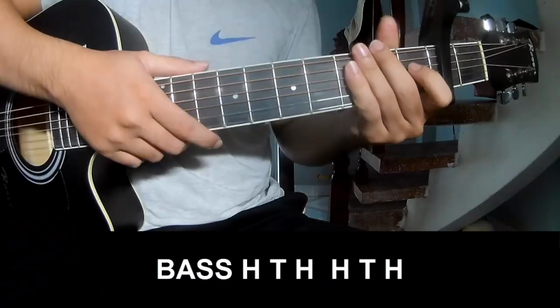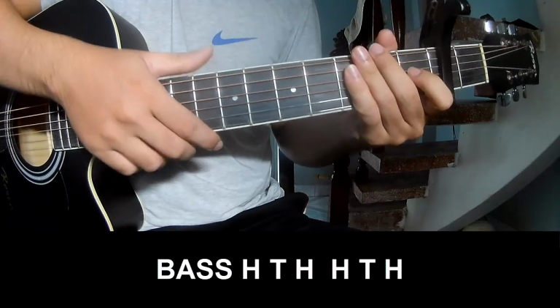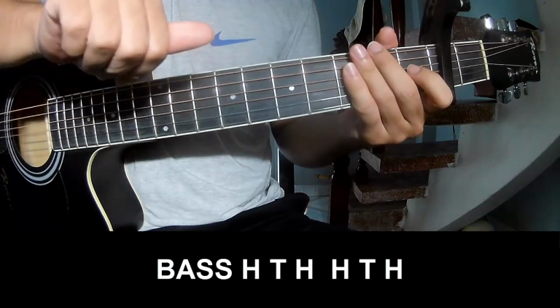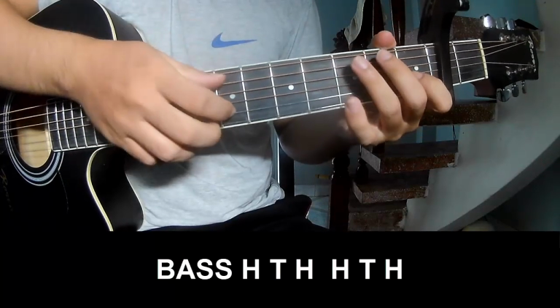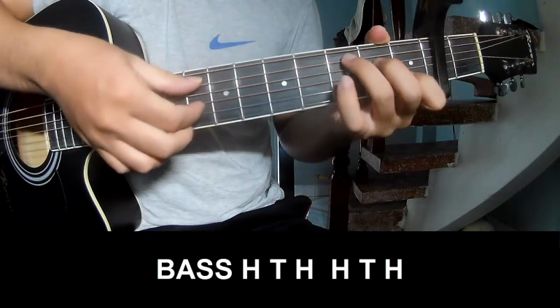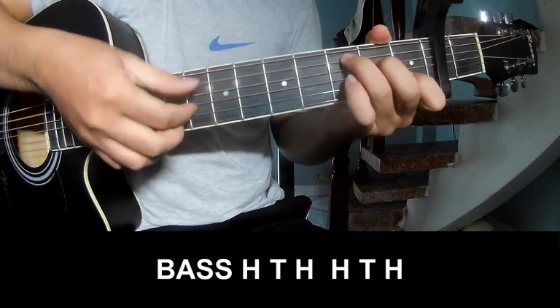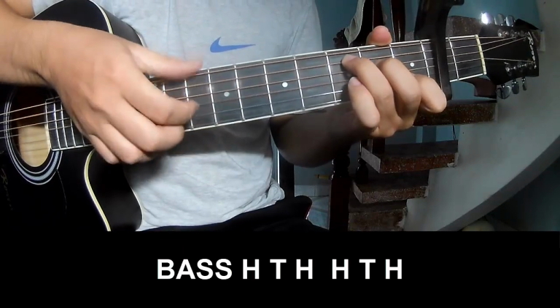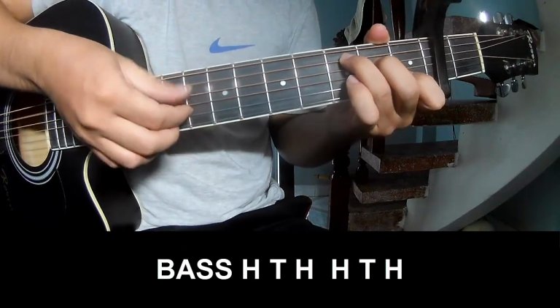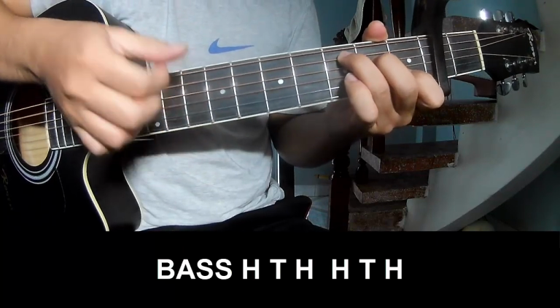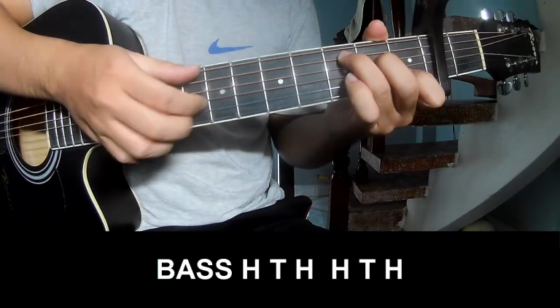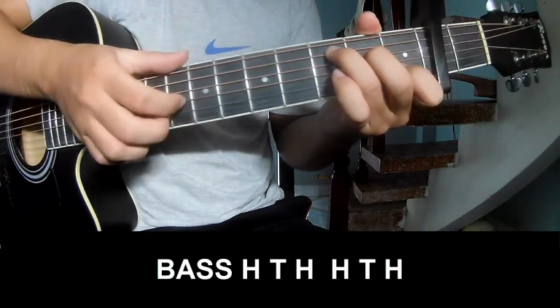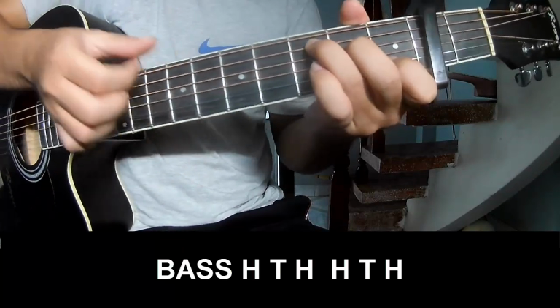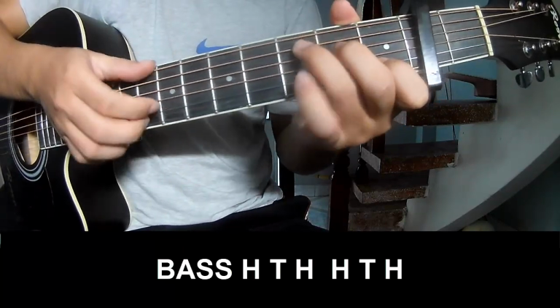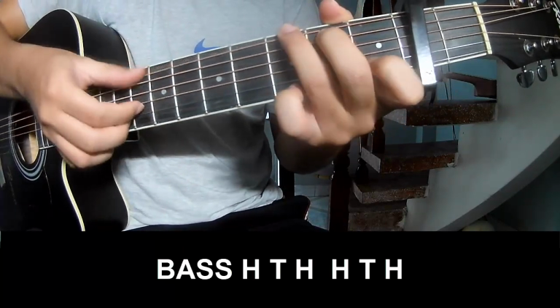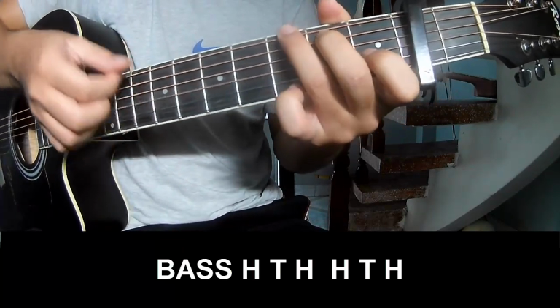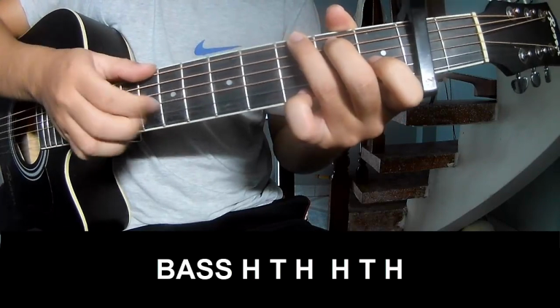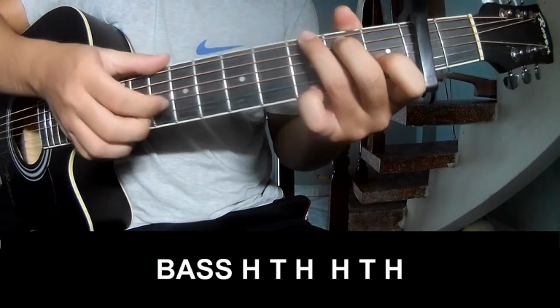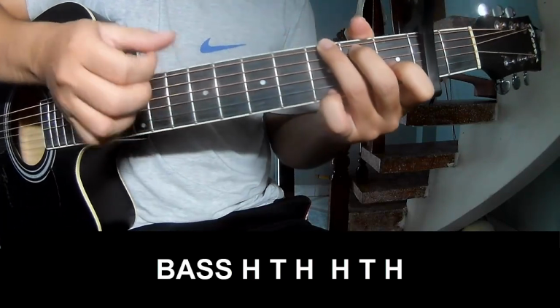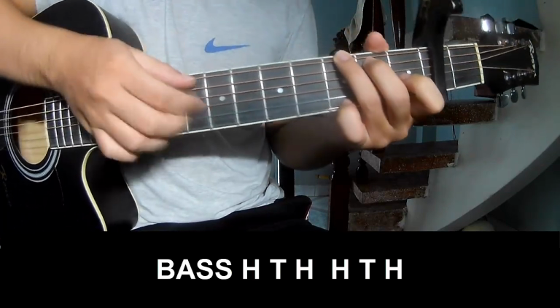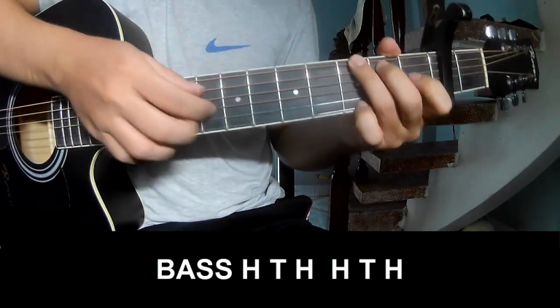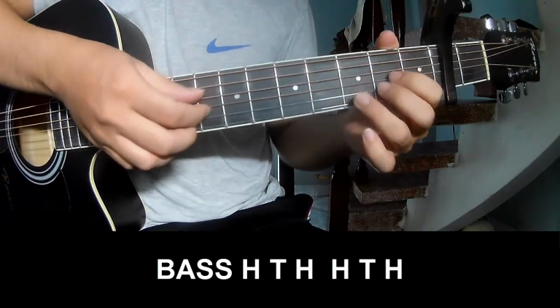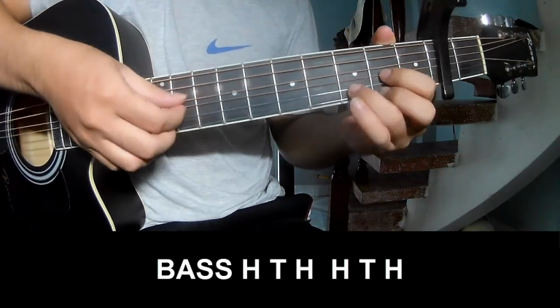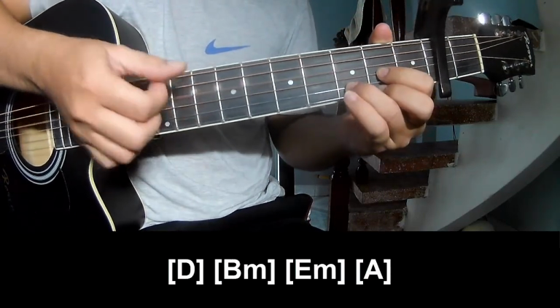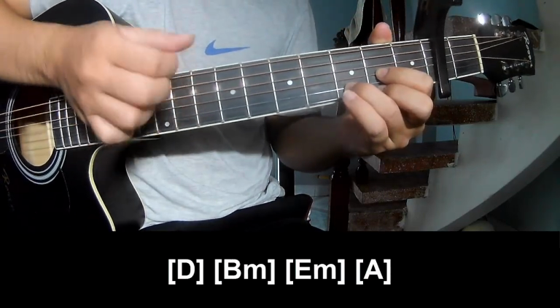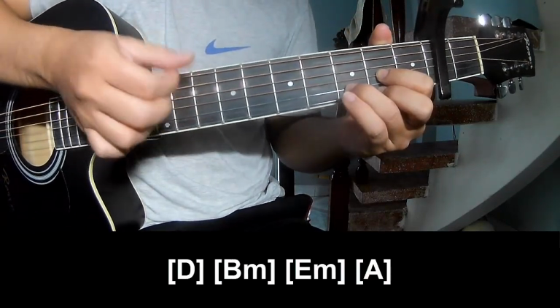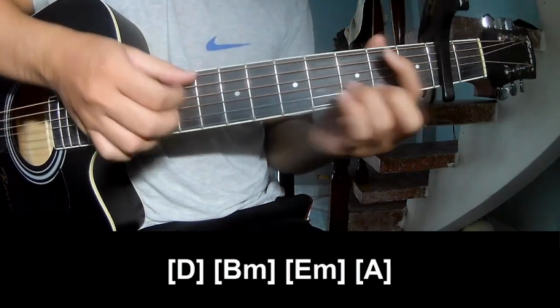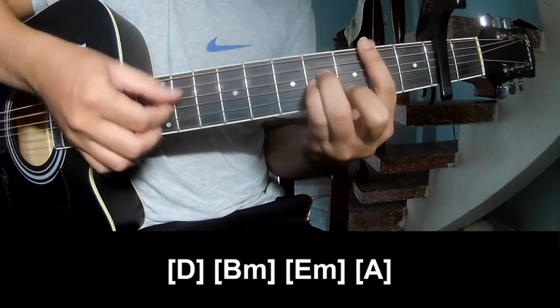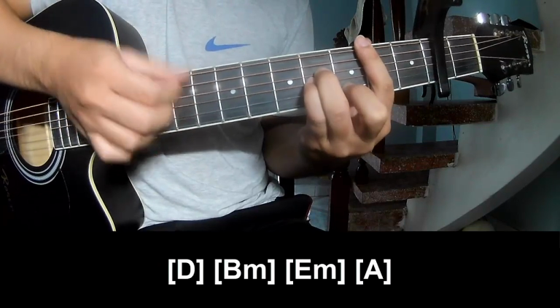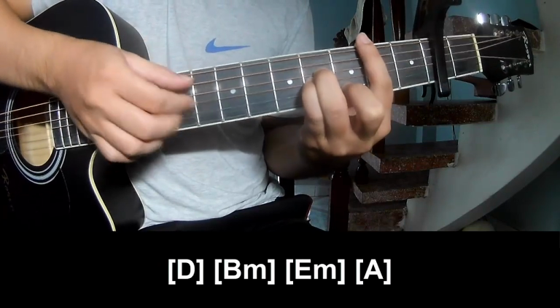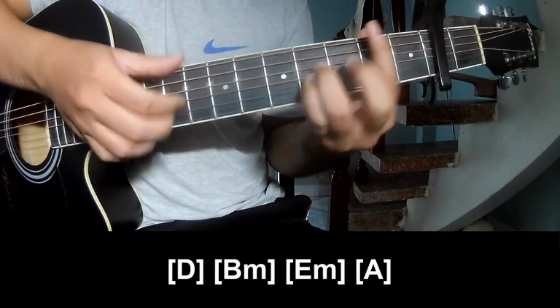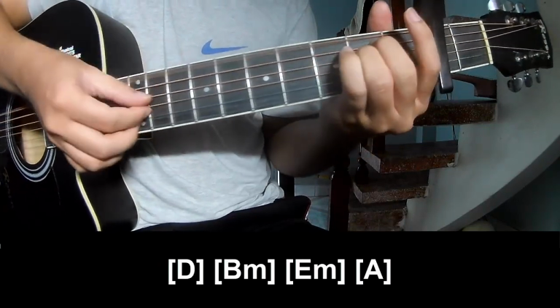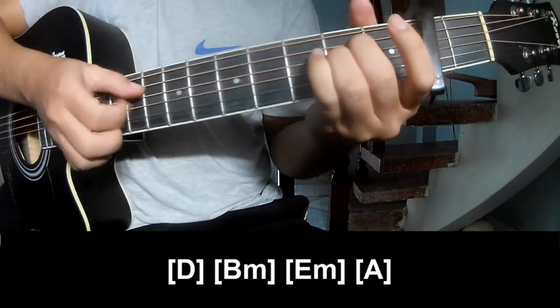The first strum pattern: down, down, up, down, and strum long — D, B, Bm, Bm.